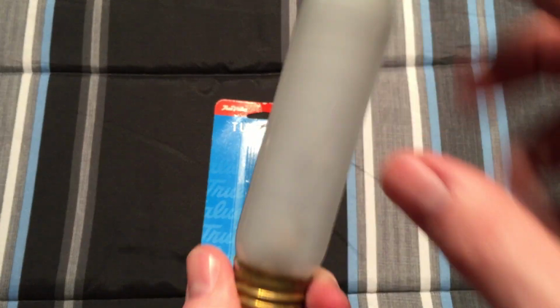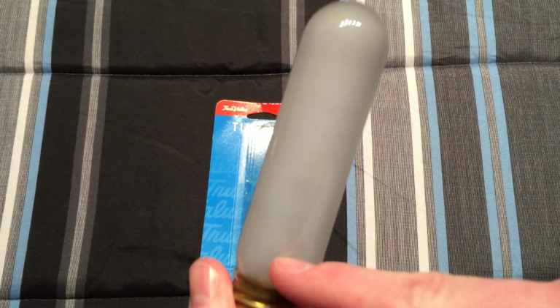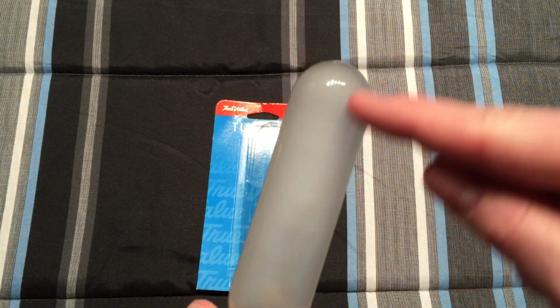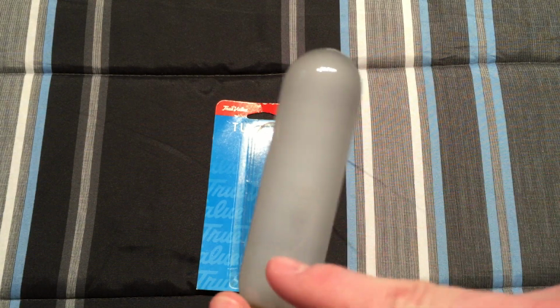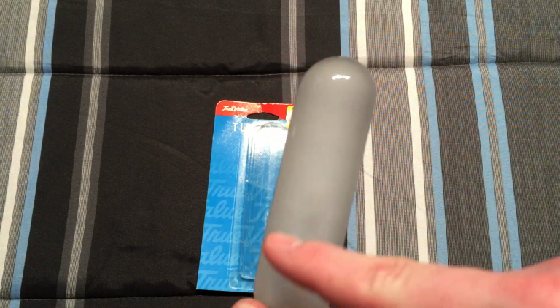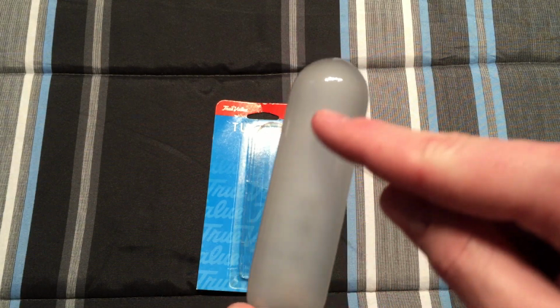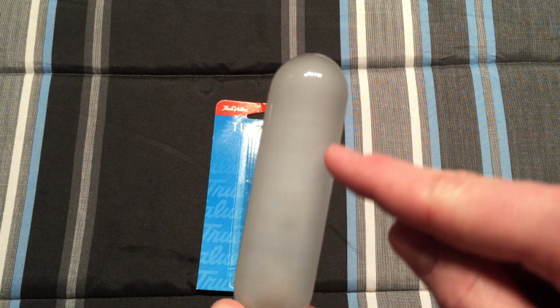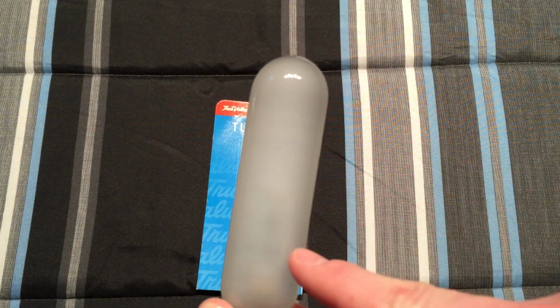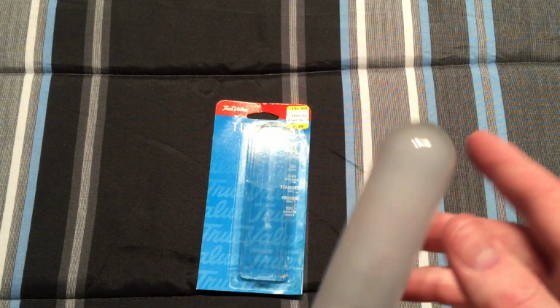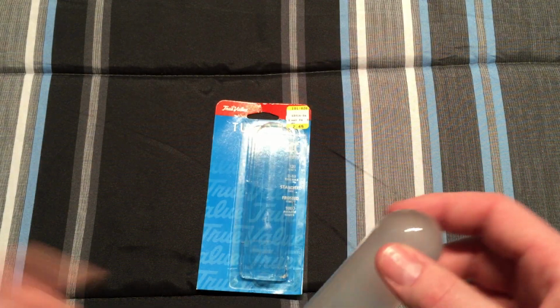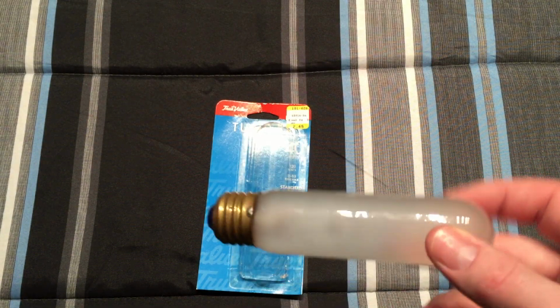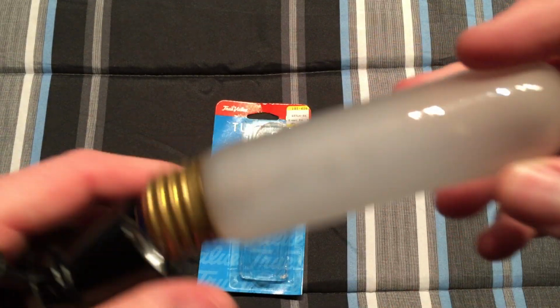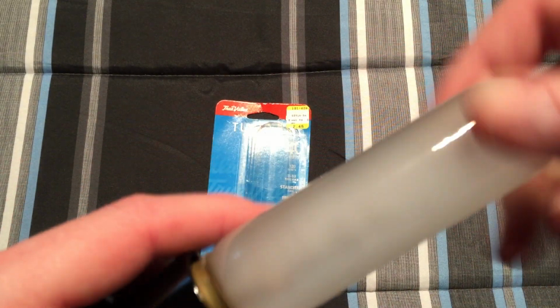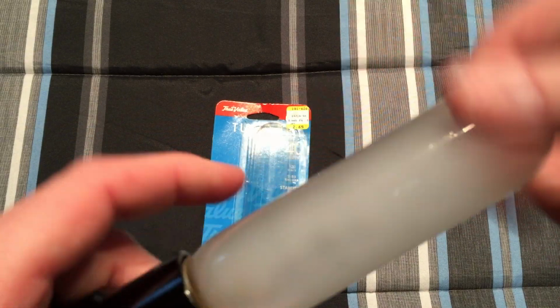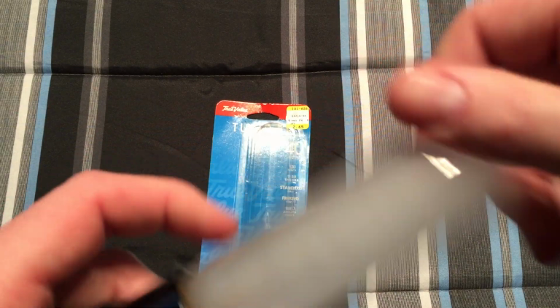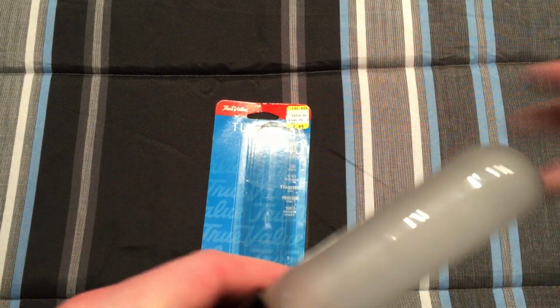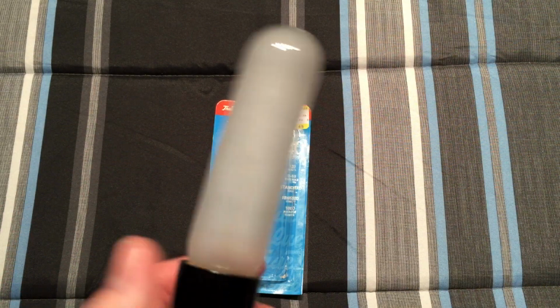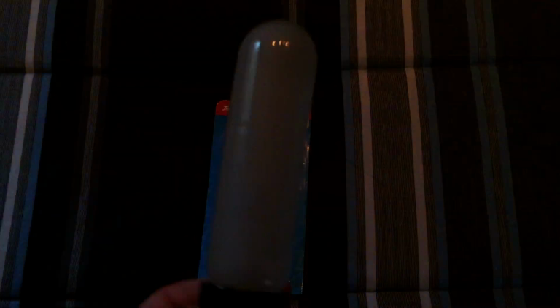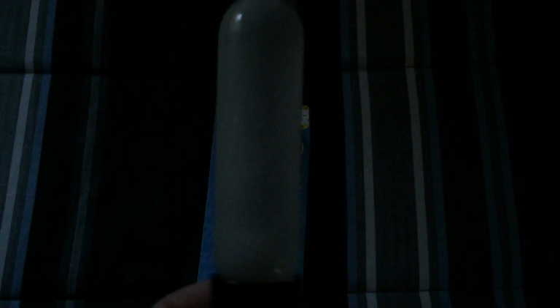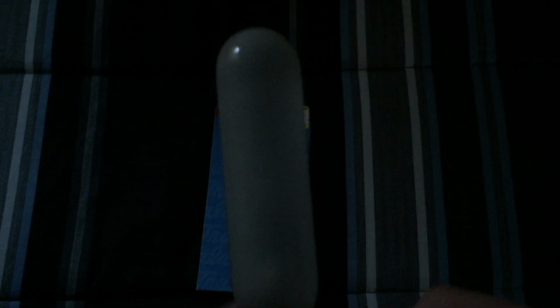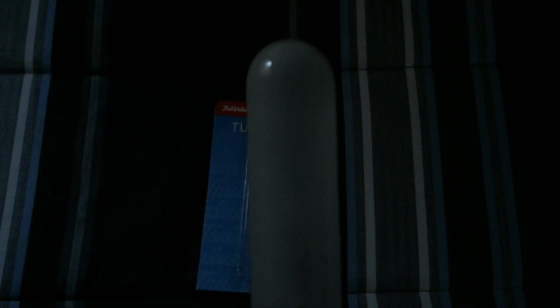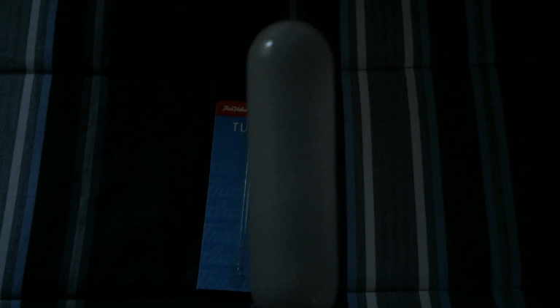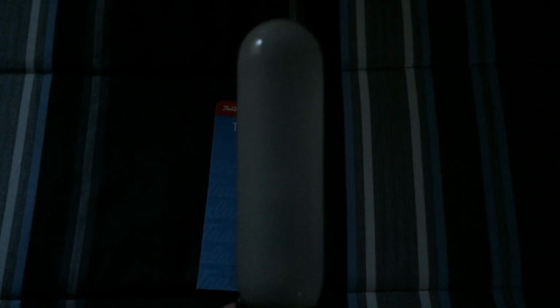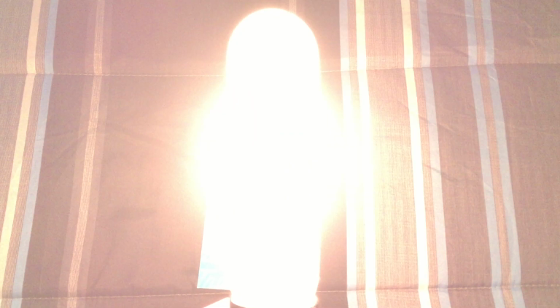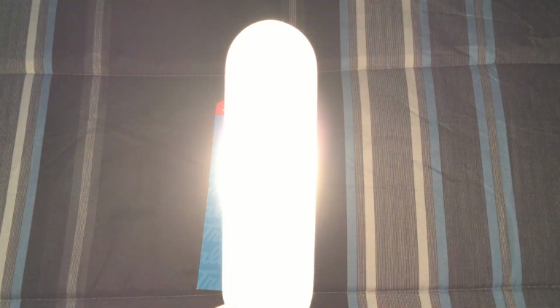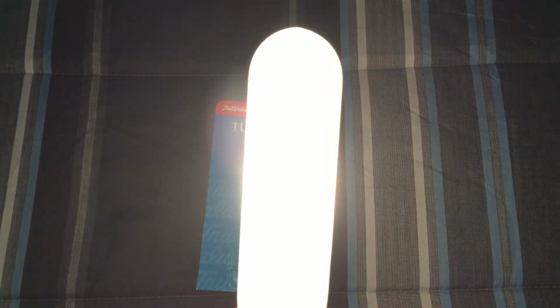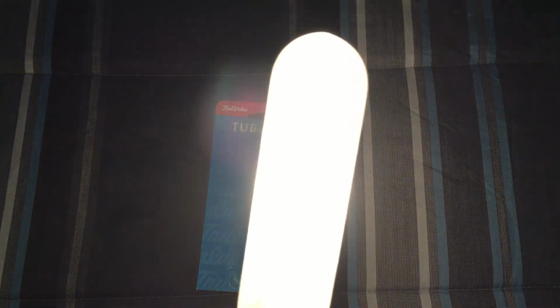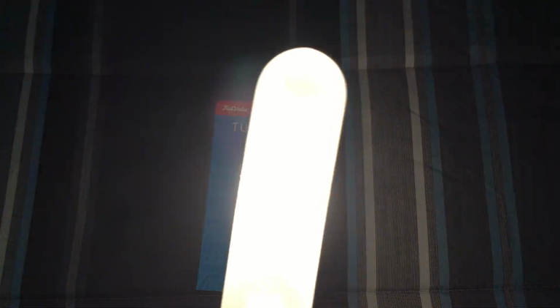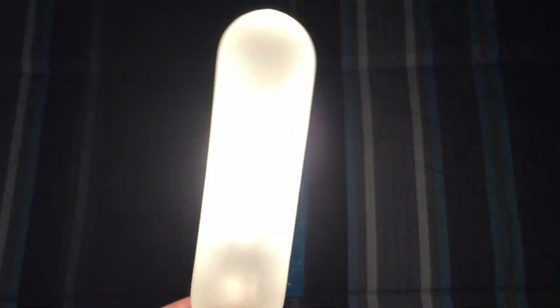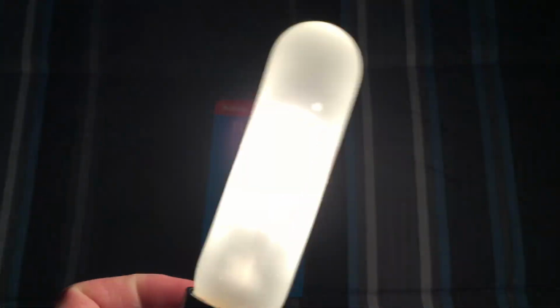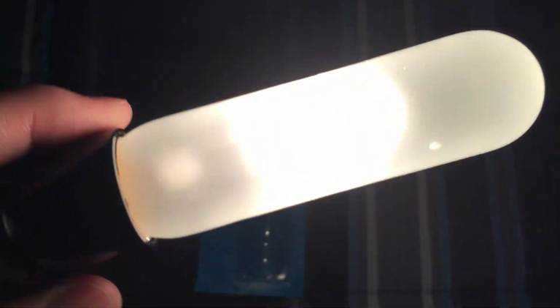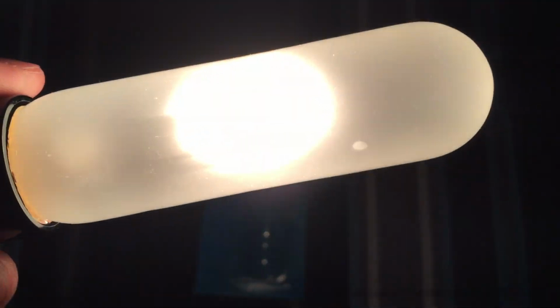Now the filament in here isn't straight — it's one of those U-shaped filaments. So let's go ahead and screw it in, turn off the main light, and turn it on. So there you can see the U-type filament.